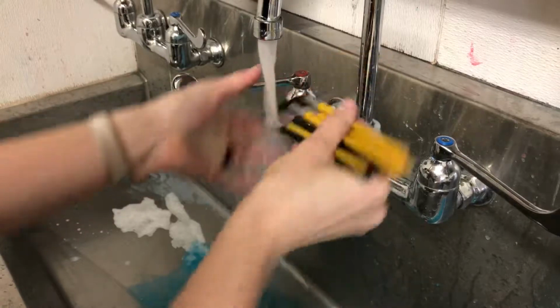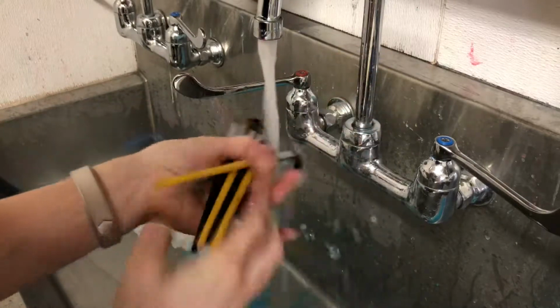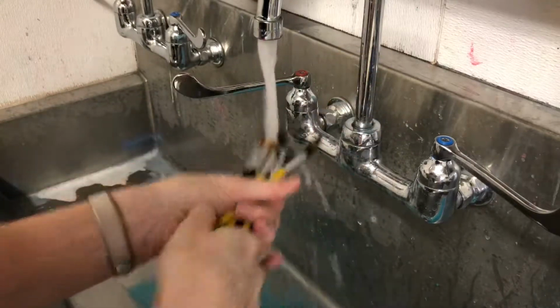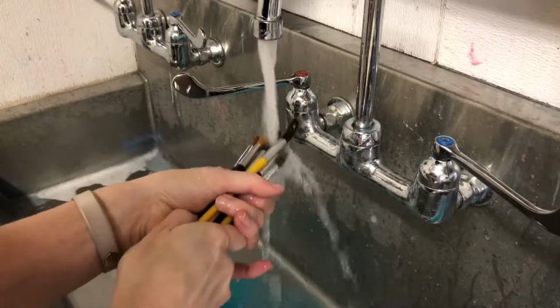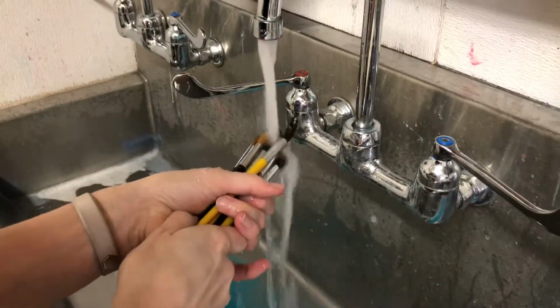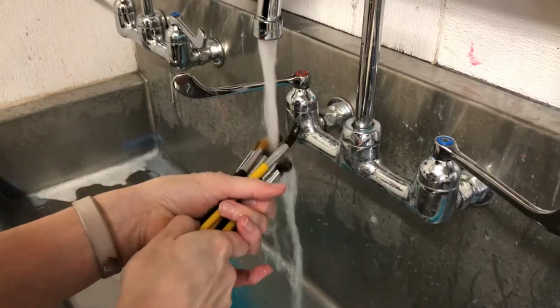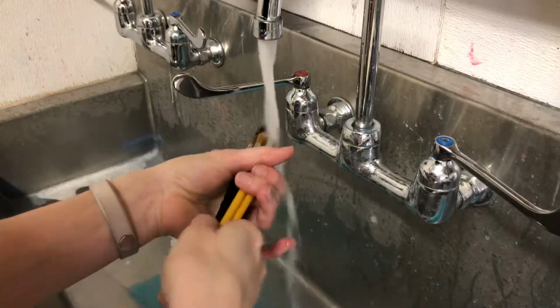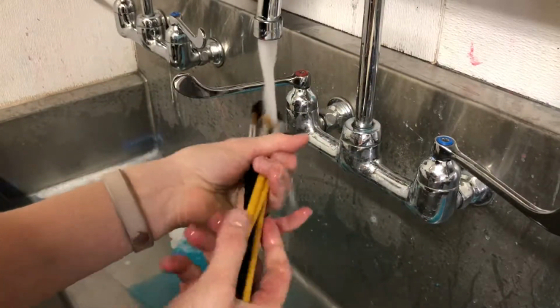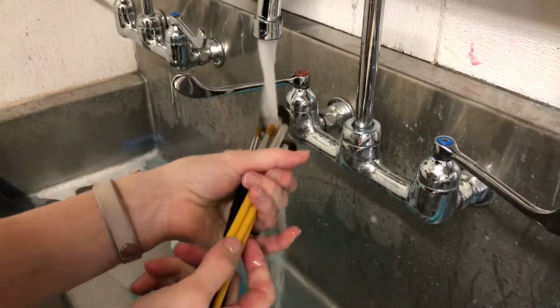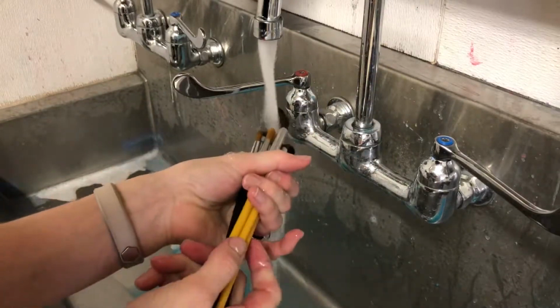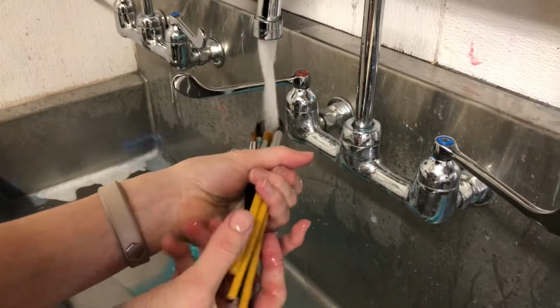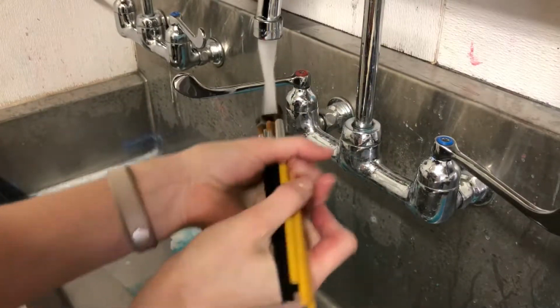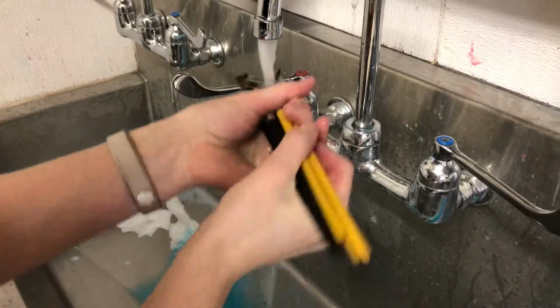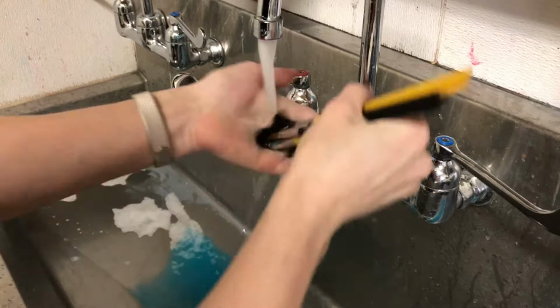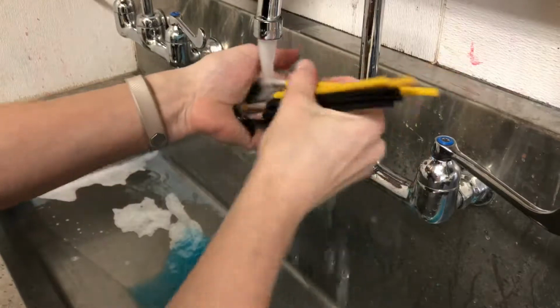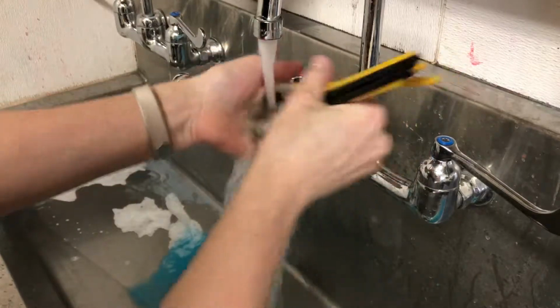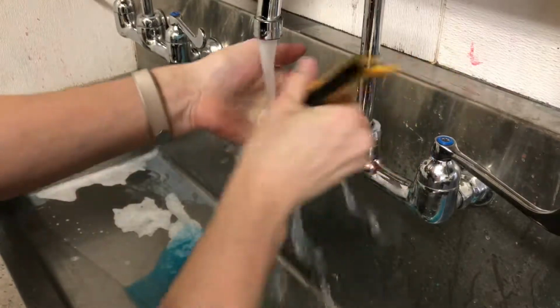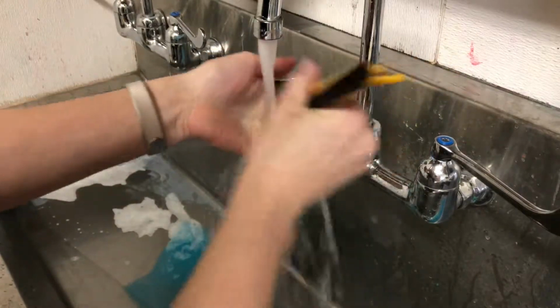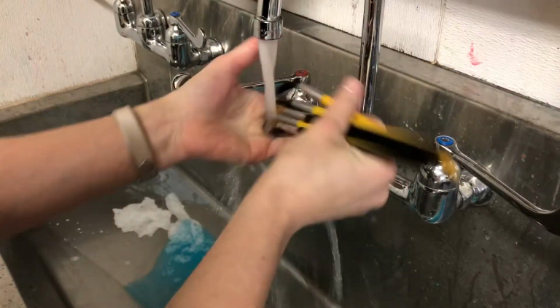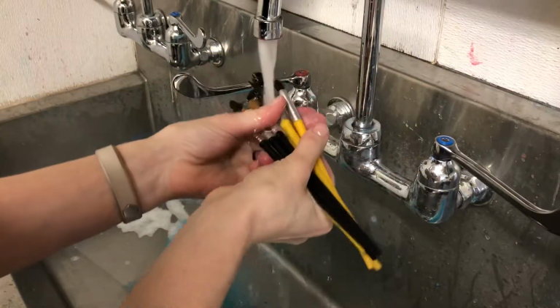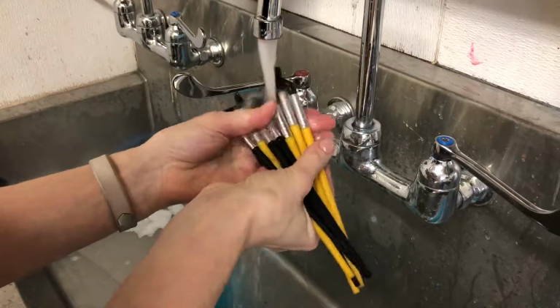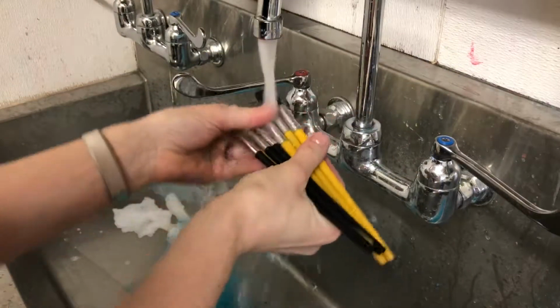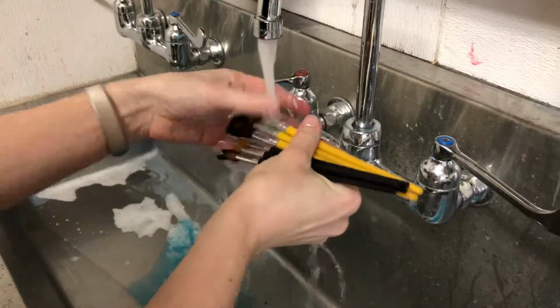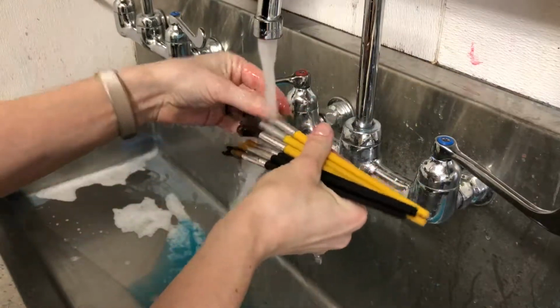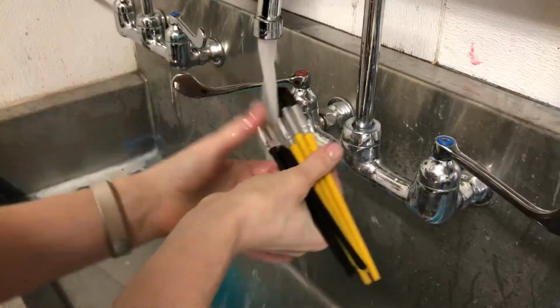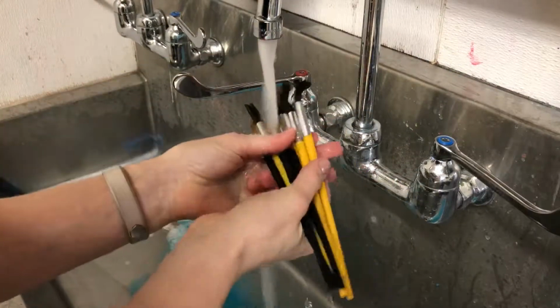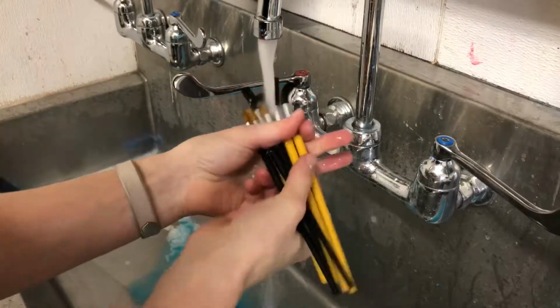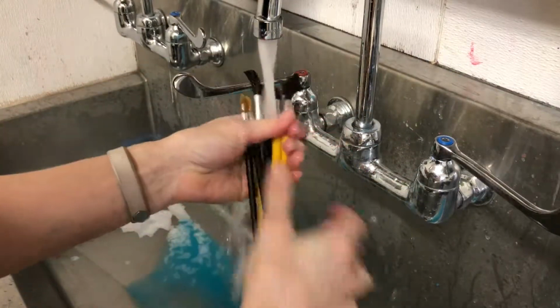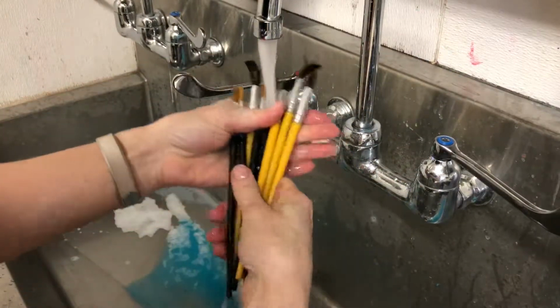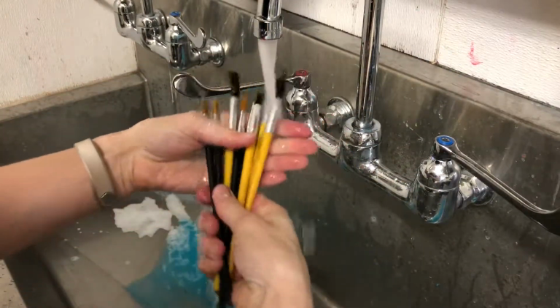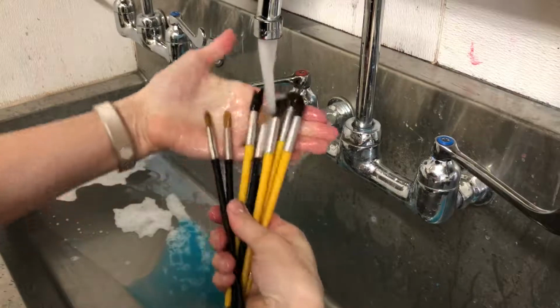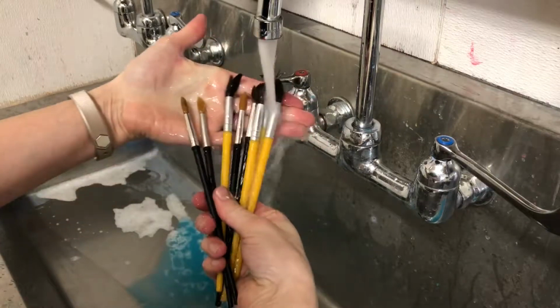Instead of just holding them here like this, which takes forever, just swirl them in your hands kind of like that until you see that they're pretty clean. Check them out — they look pretty good.